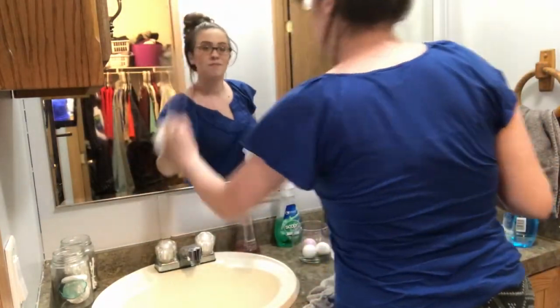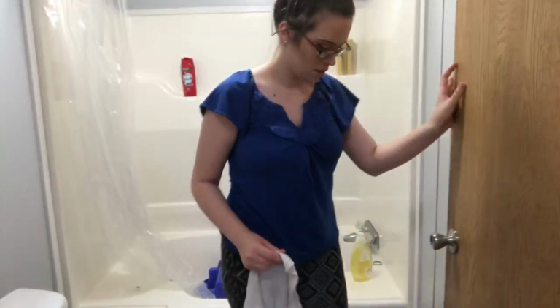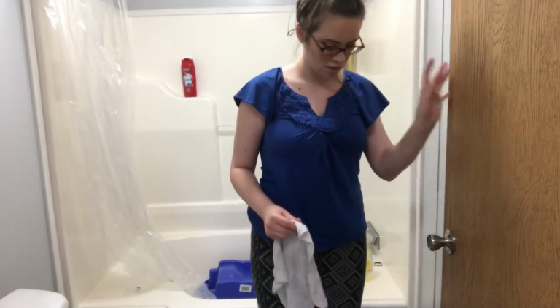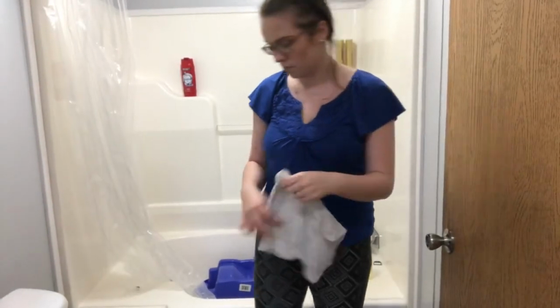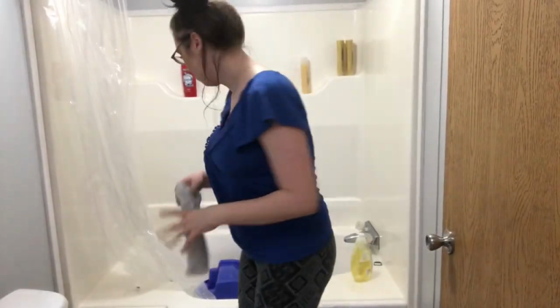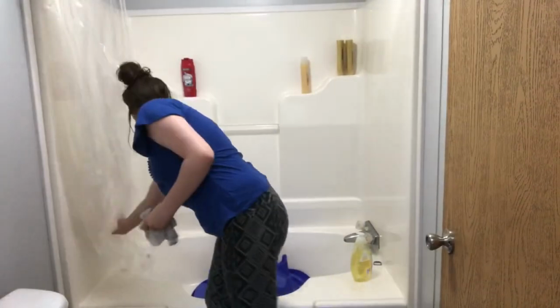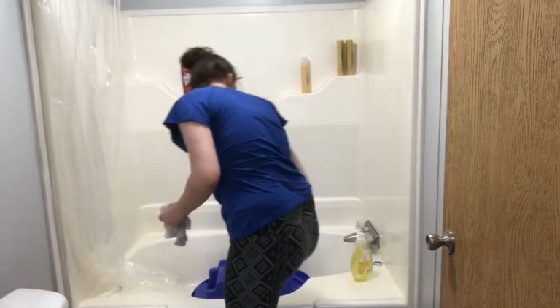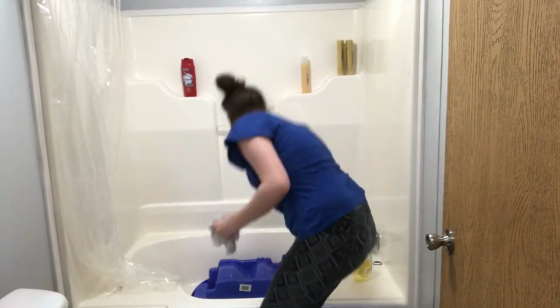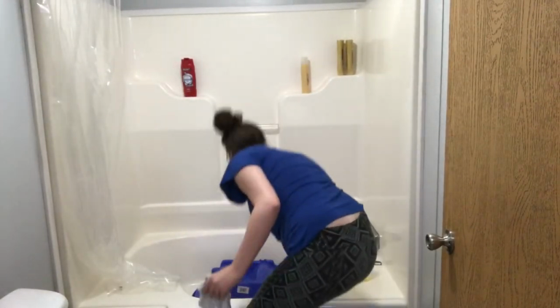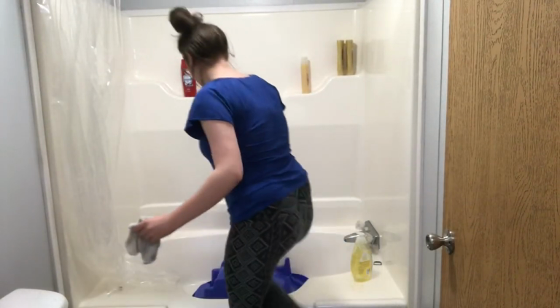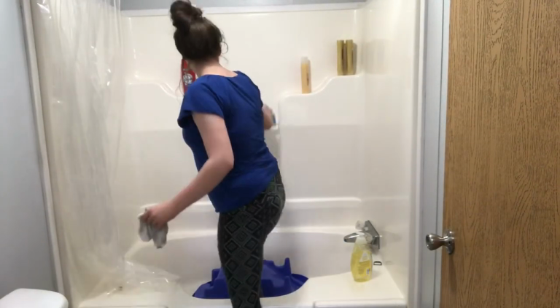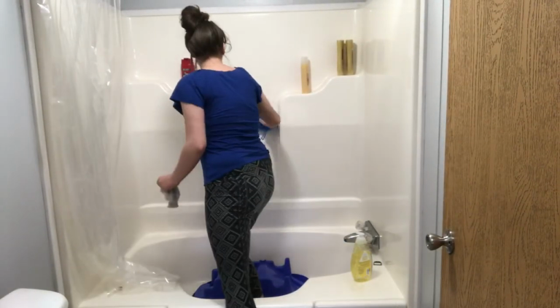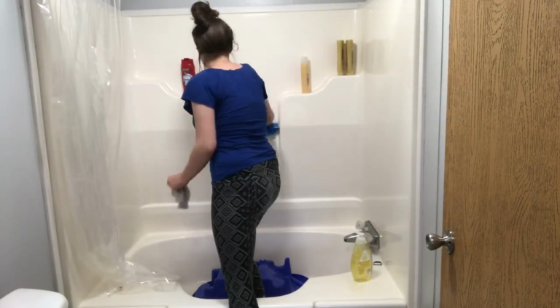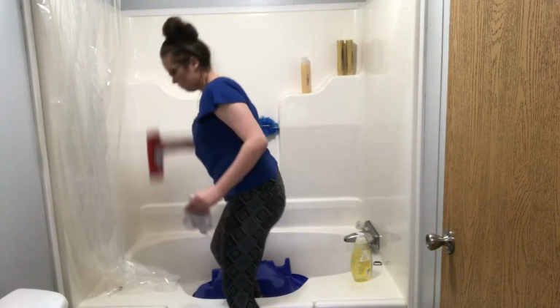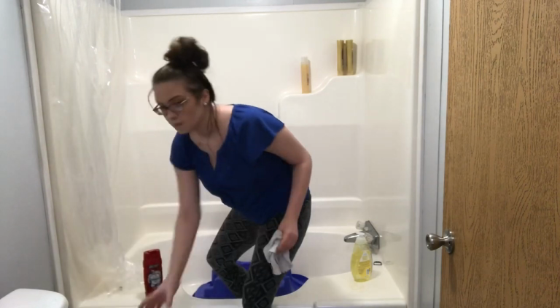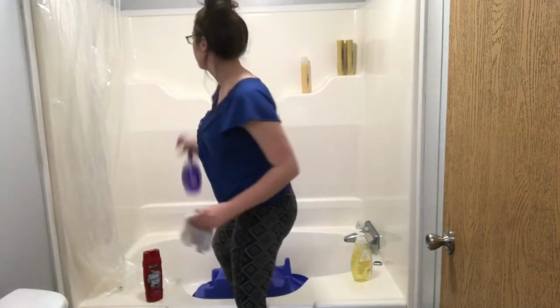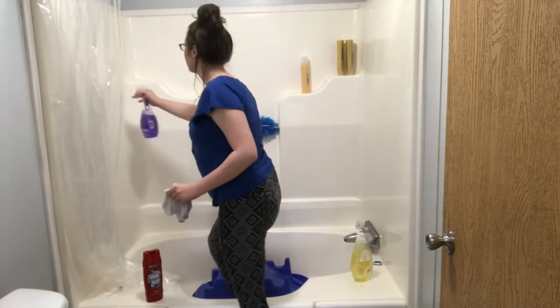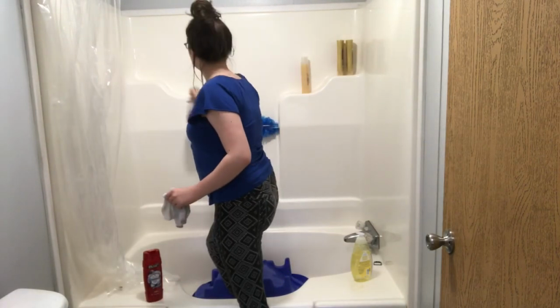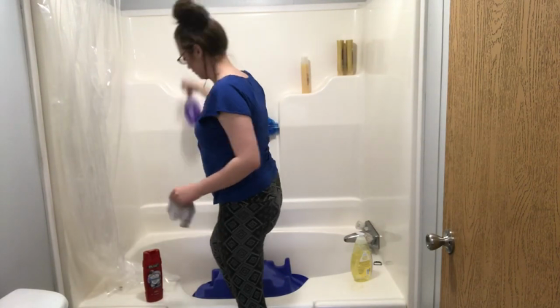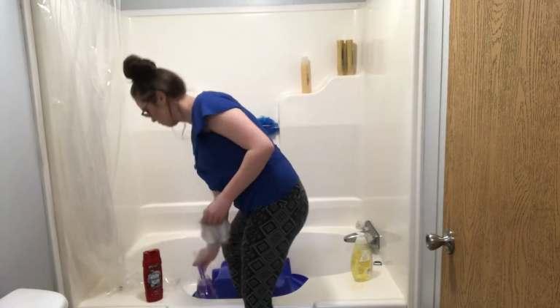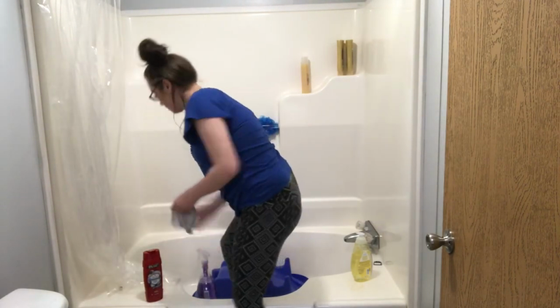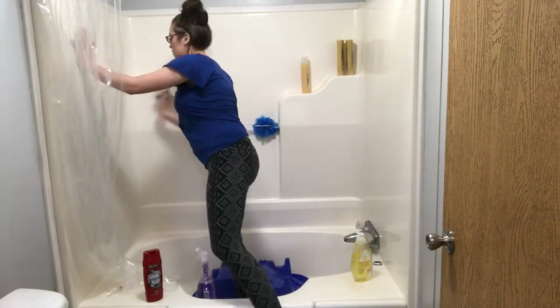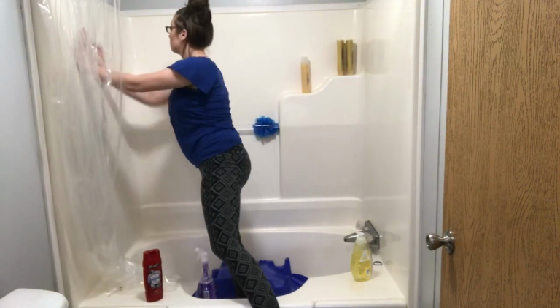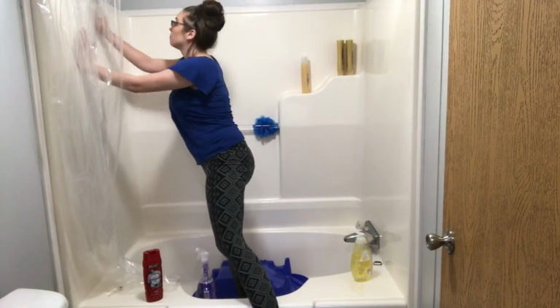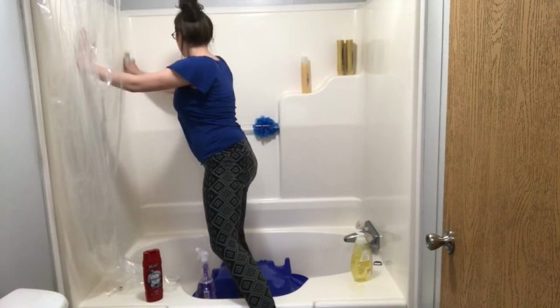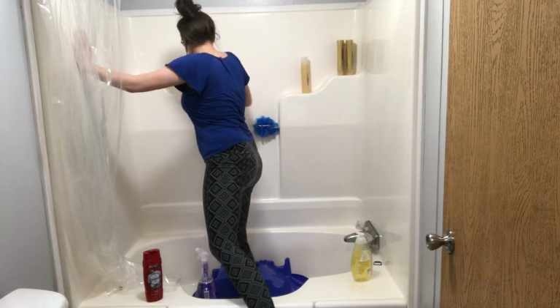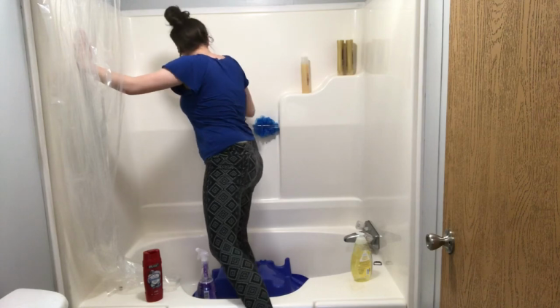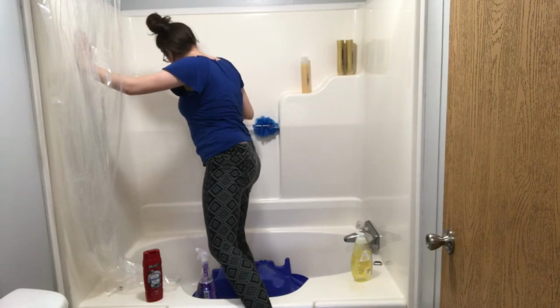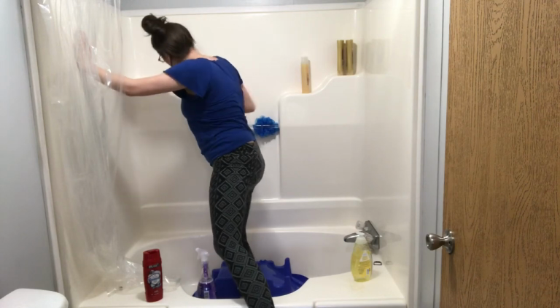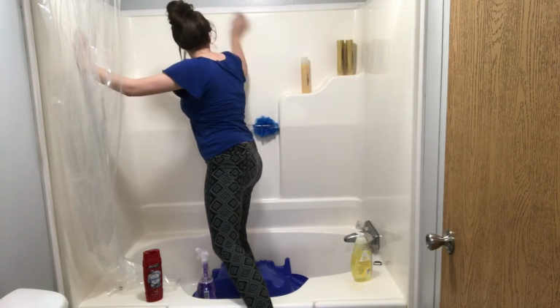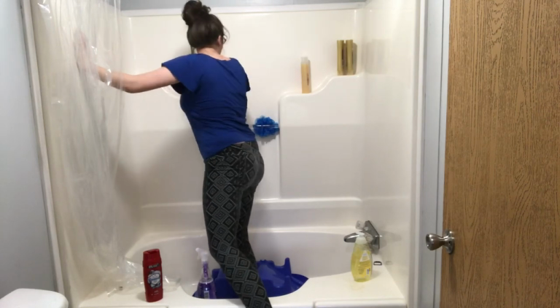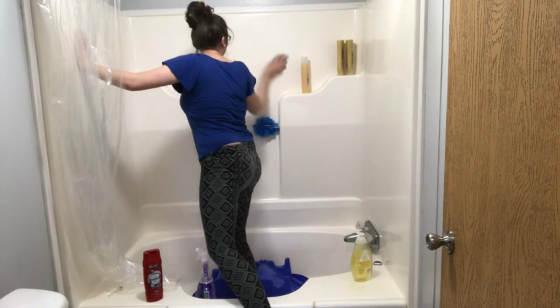The bathtub was really messy and I hate seeing soap residue and hair in this tub. I just really enjoy seeing a nice clean tub, and I had to go ahead and clean this with my new bathroom cleaner and it really got the job done.